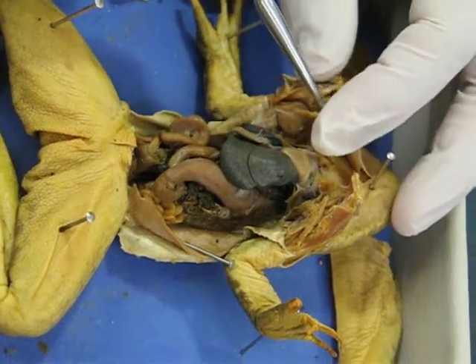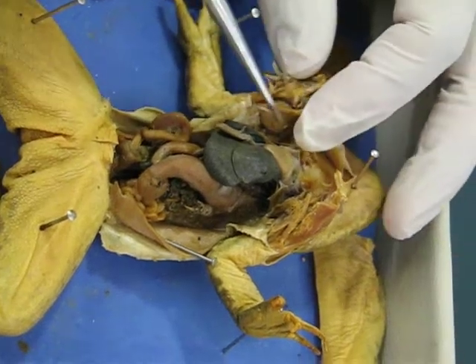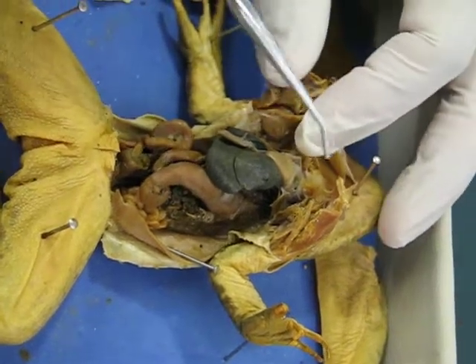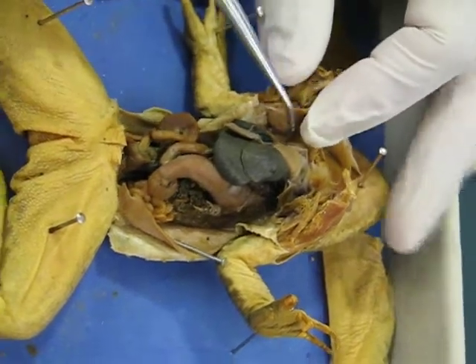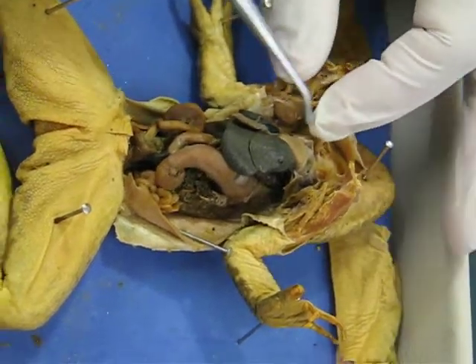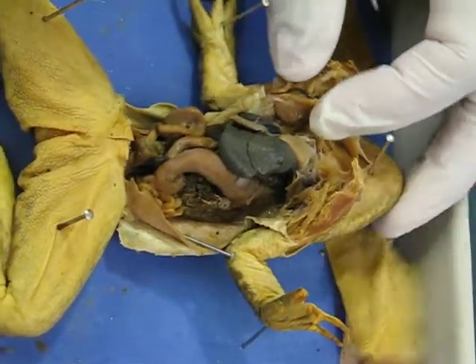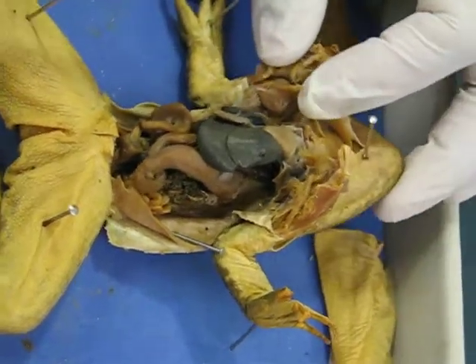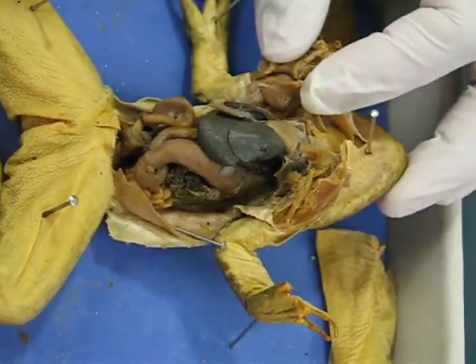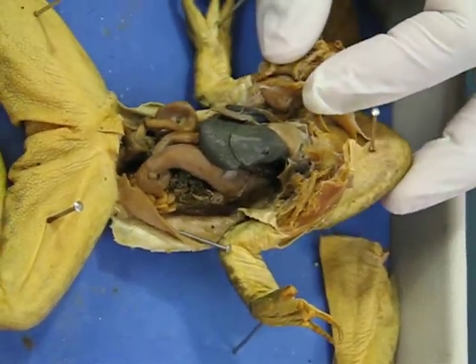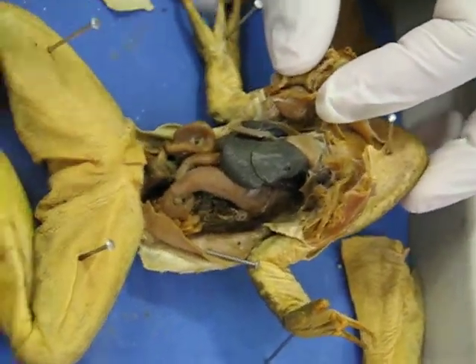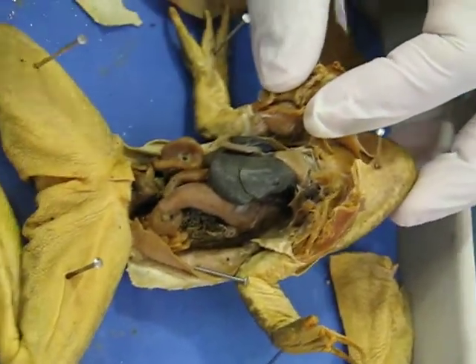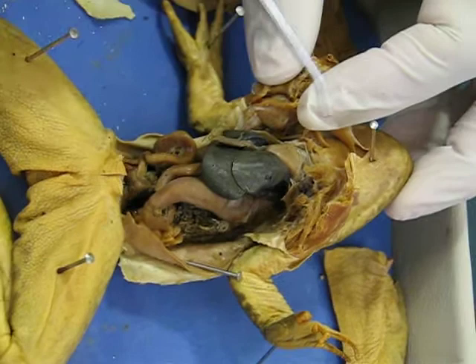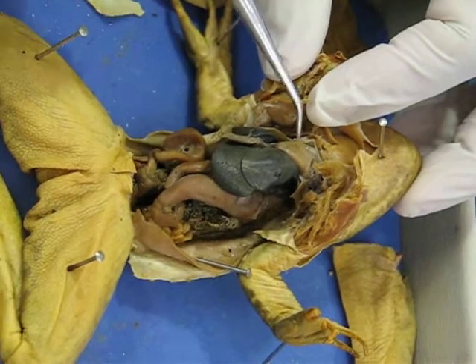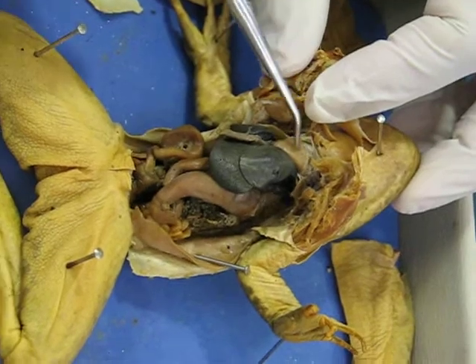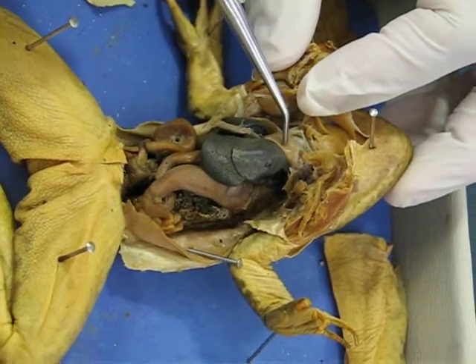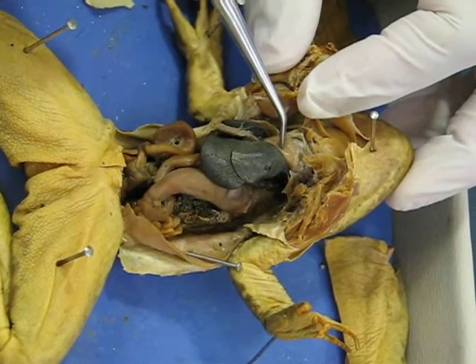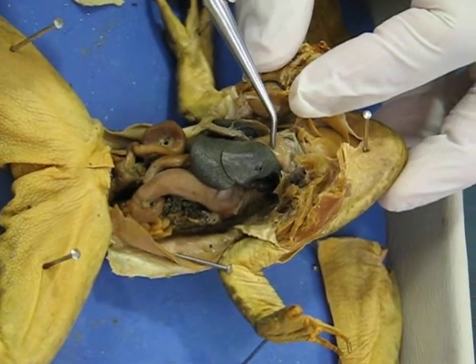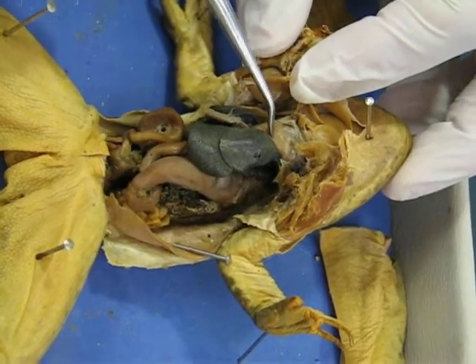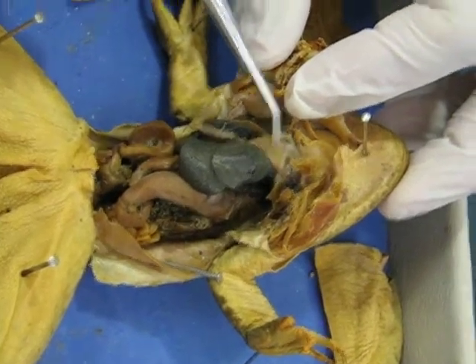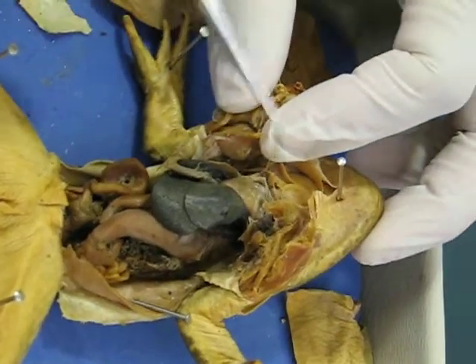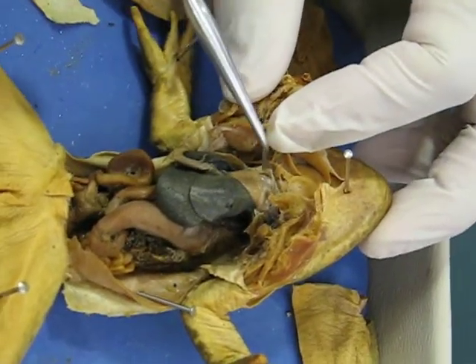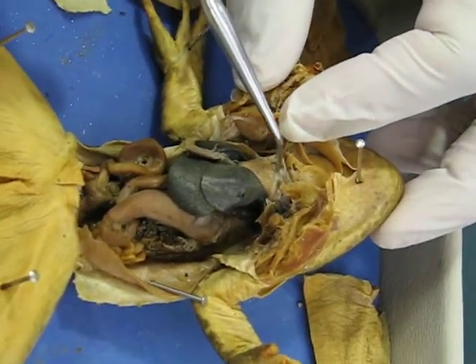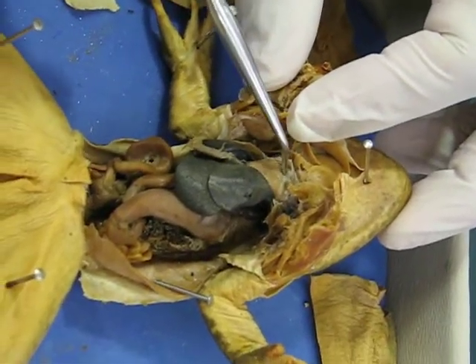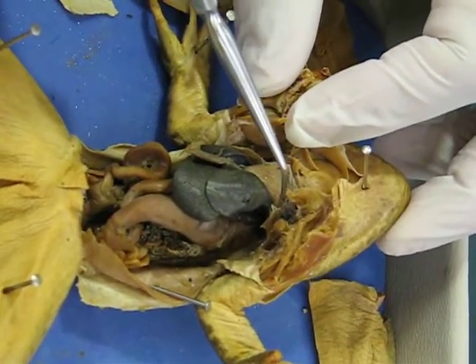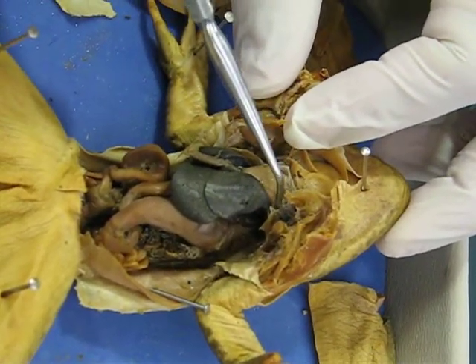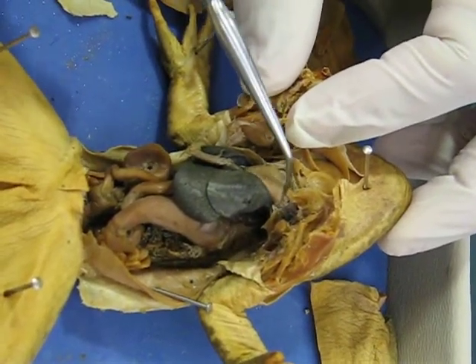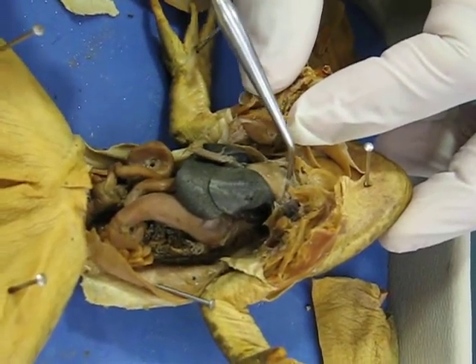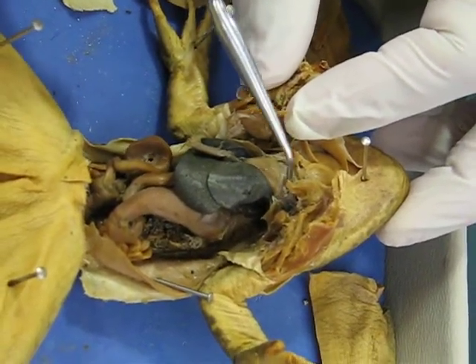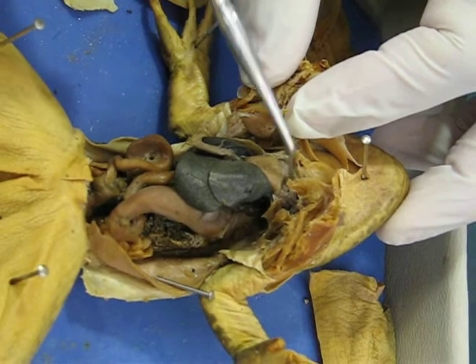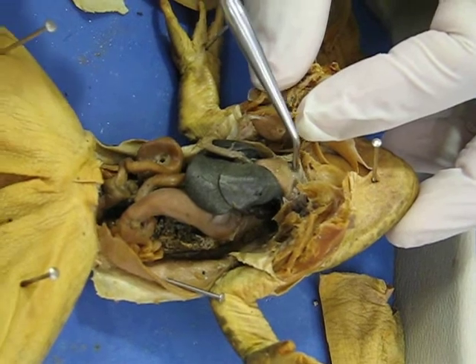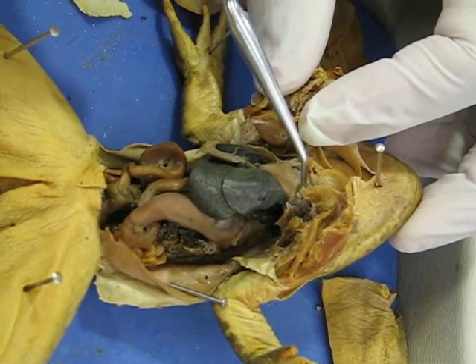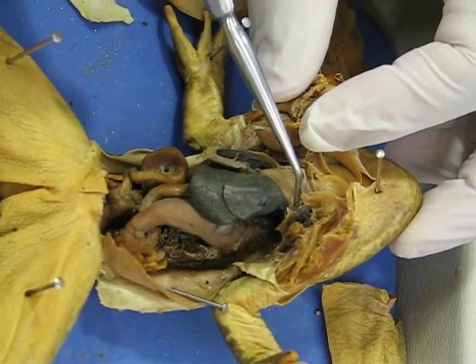We have the heart, which is made up of three chambers. You can see the ventricle. And then above those, you have two little sacs on the sides. Those are the atrium.